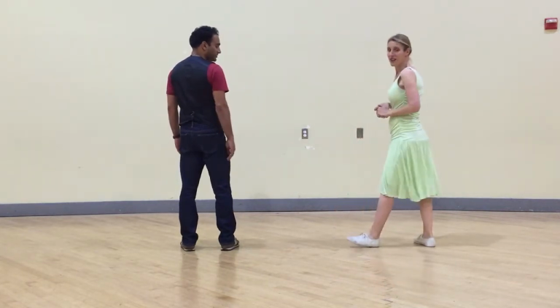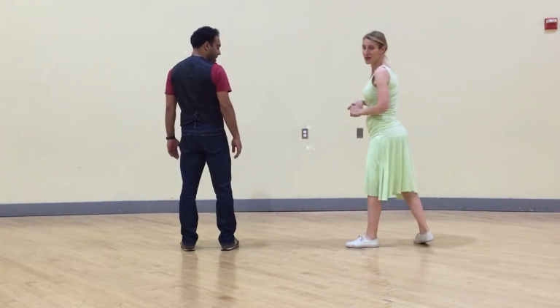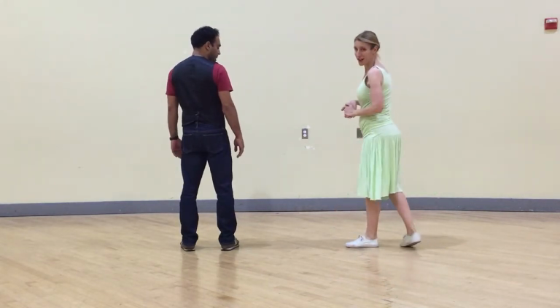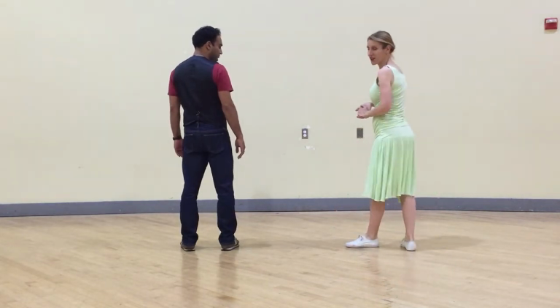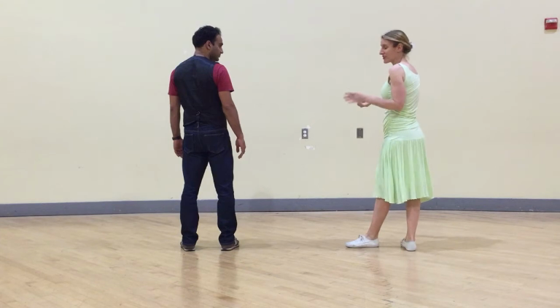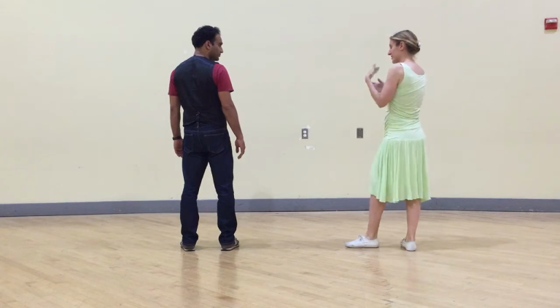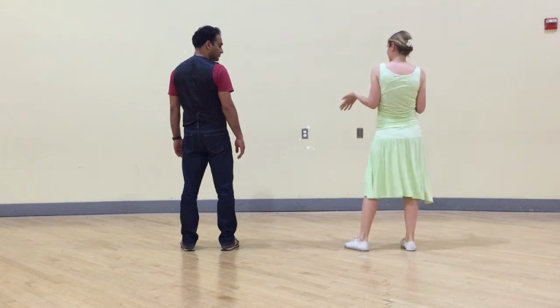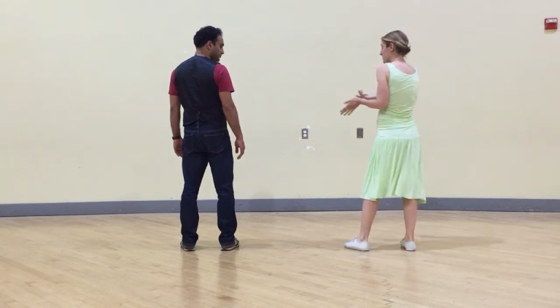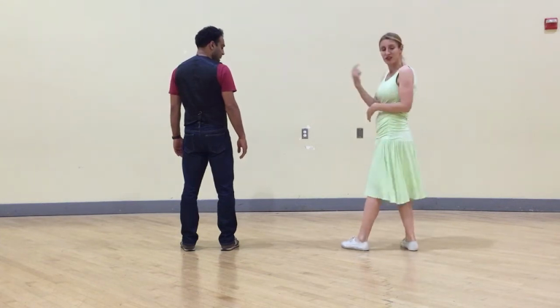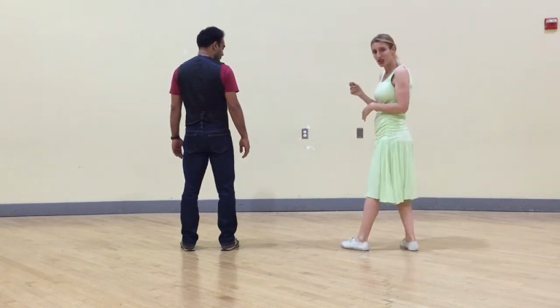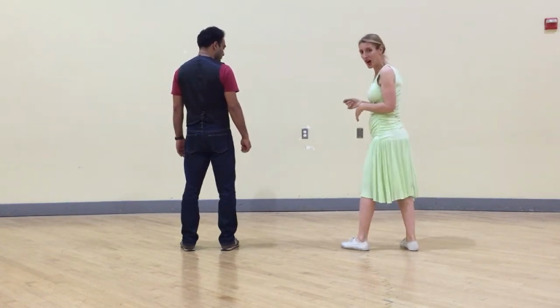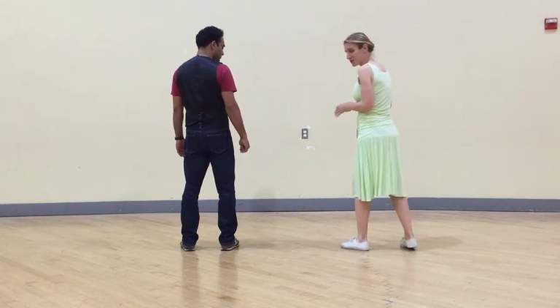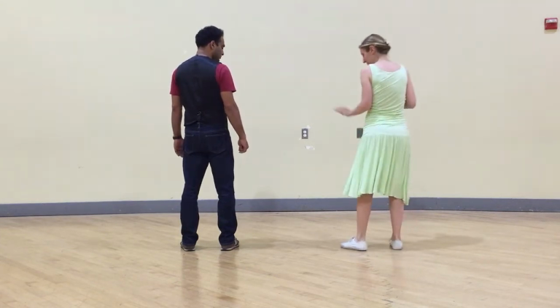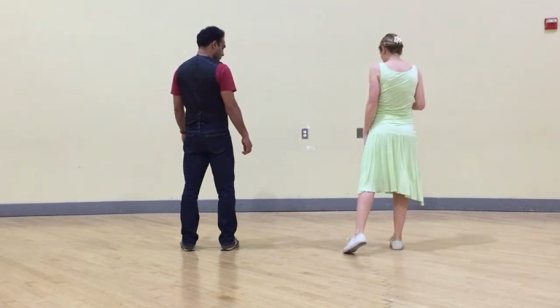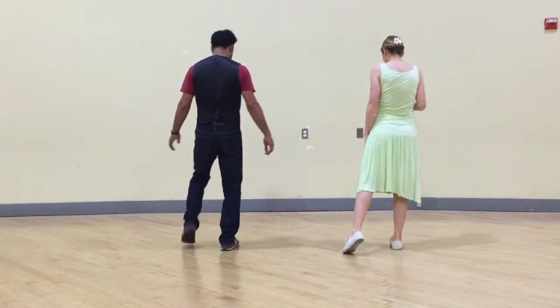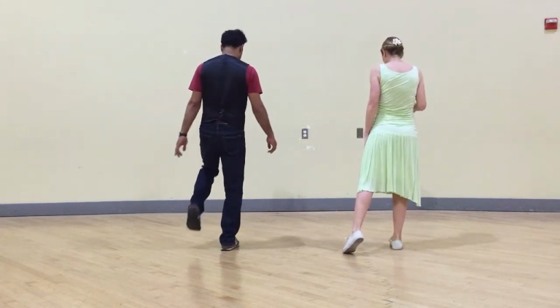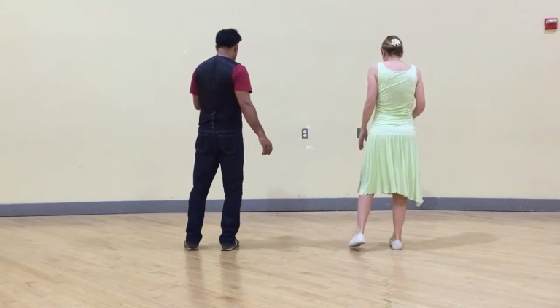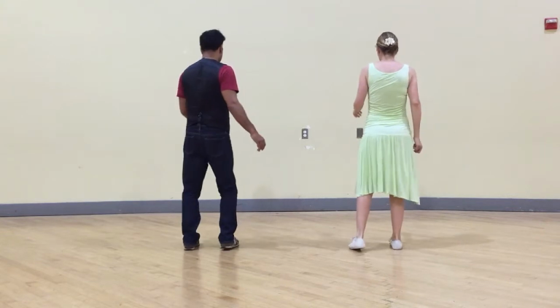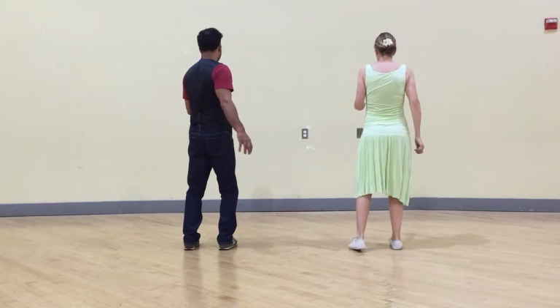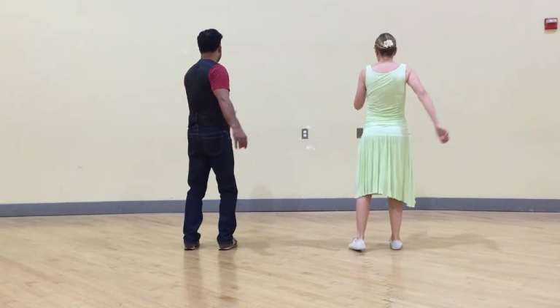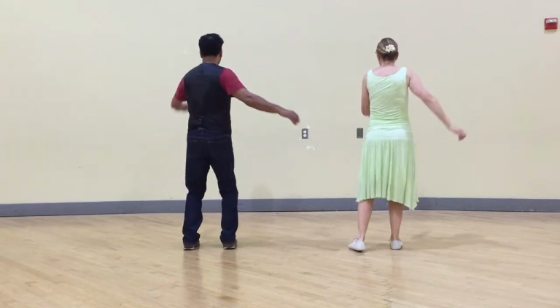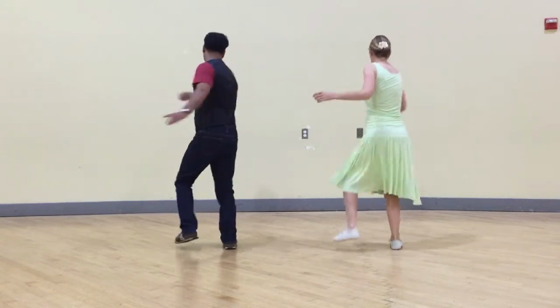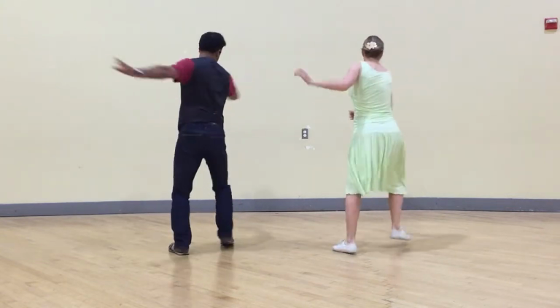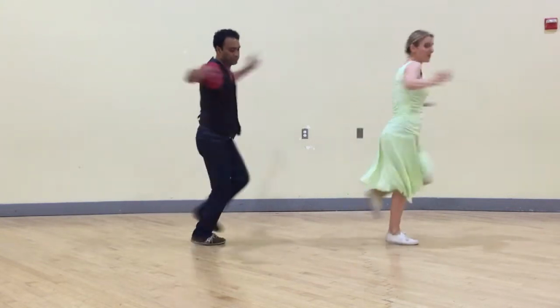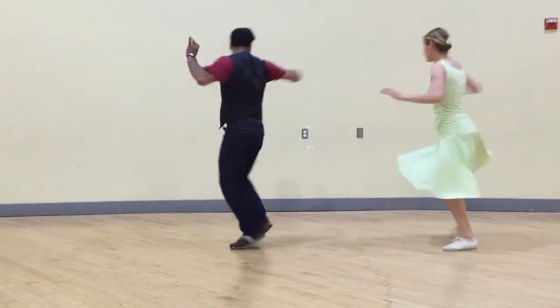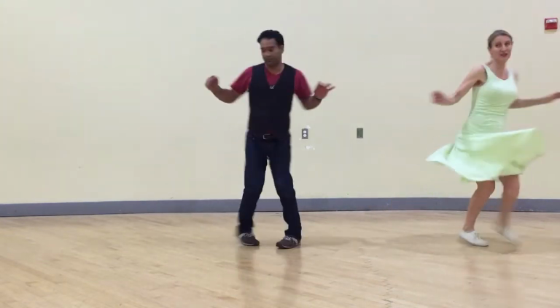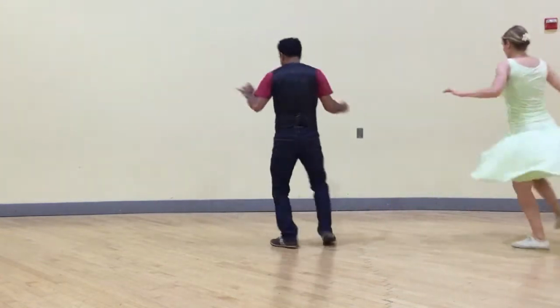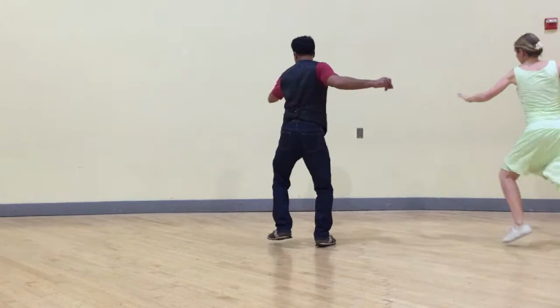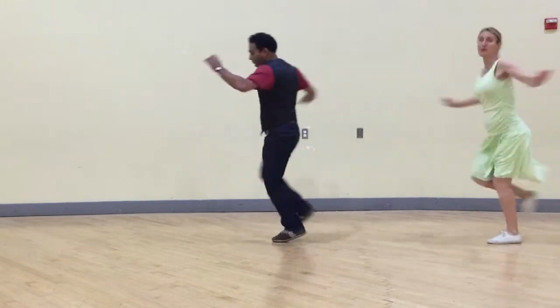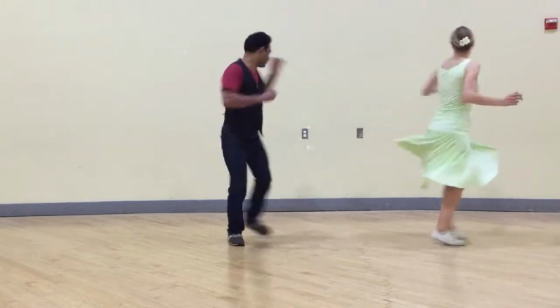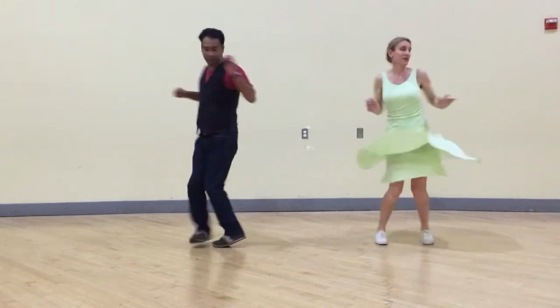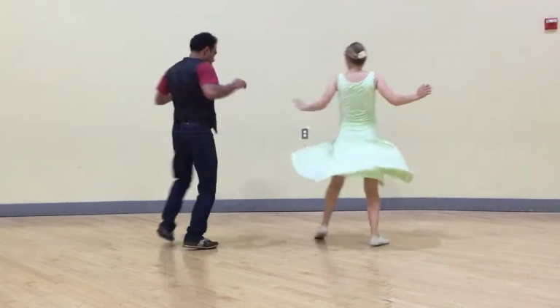And then we had a different exercise where we're actually turning on the triple step. This time we're starting with the other one. Five, six, seven, eight — step, step, triple step, step, step, triple step, step.